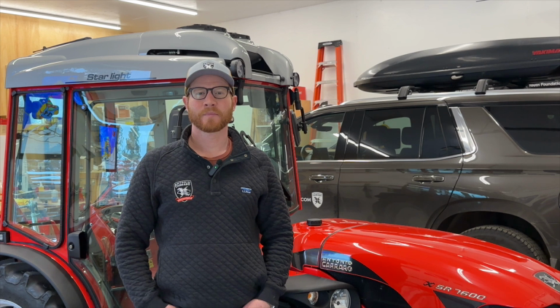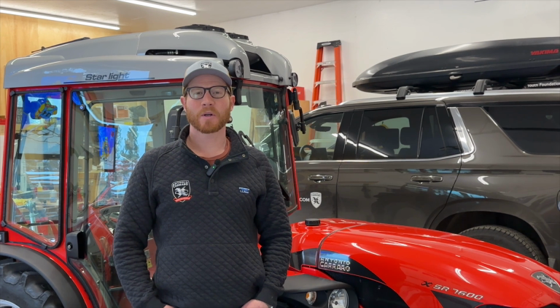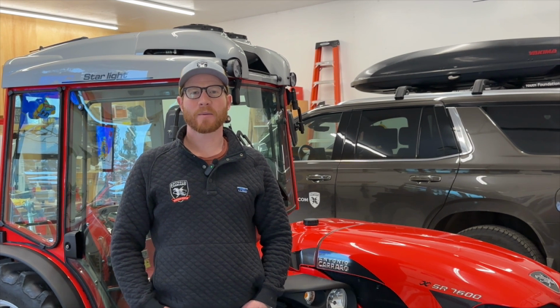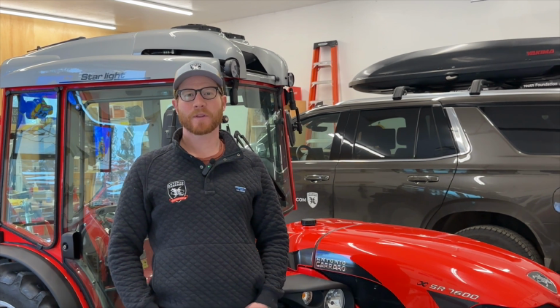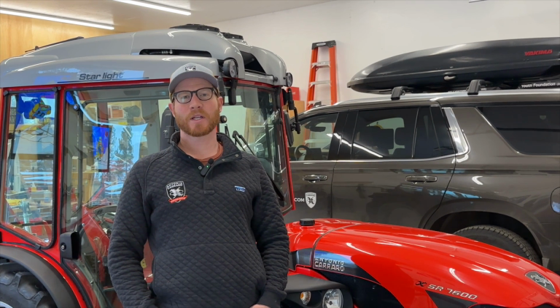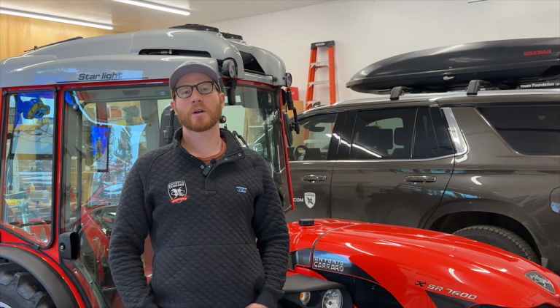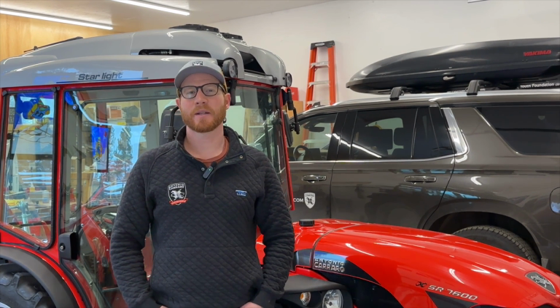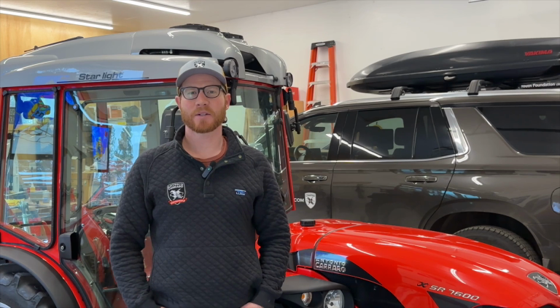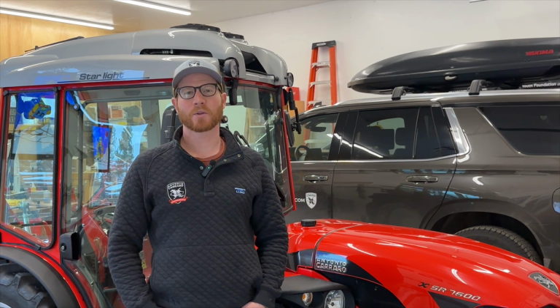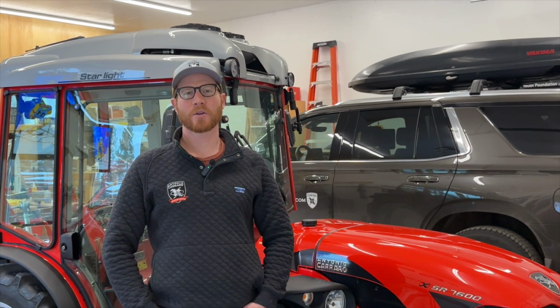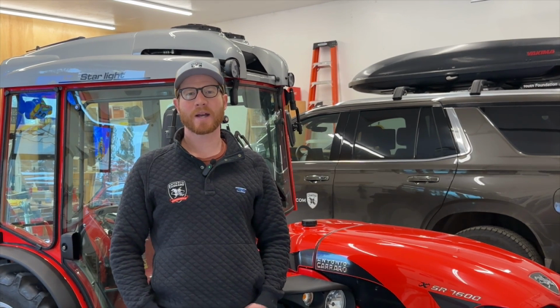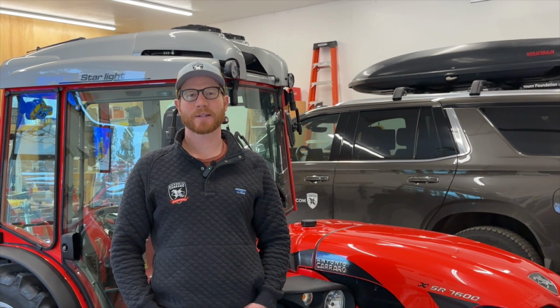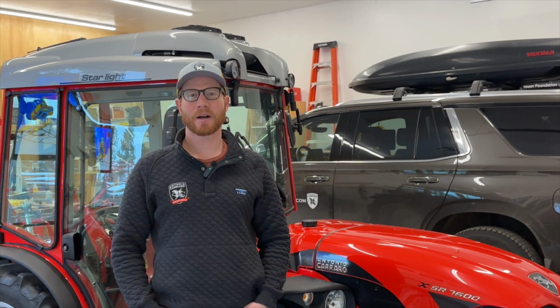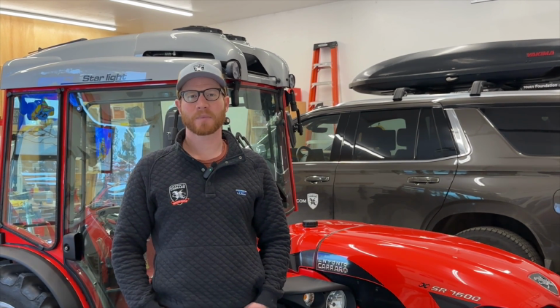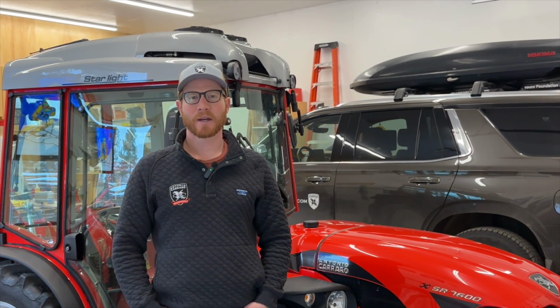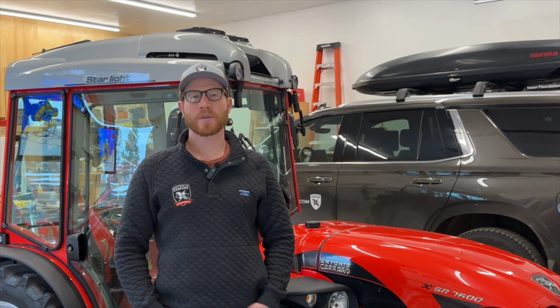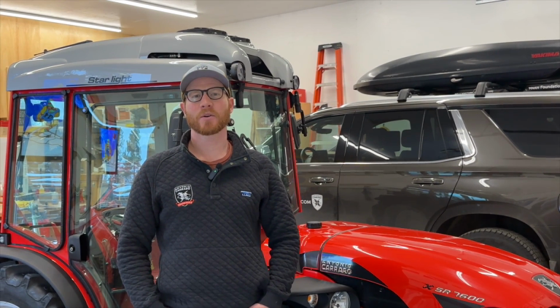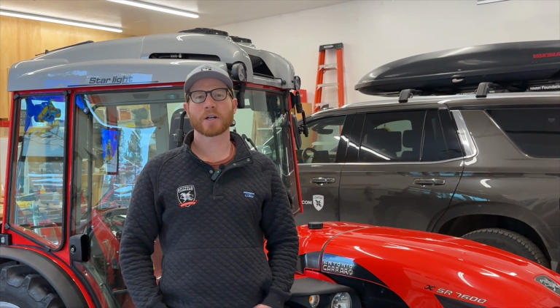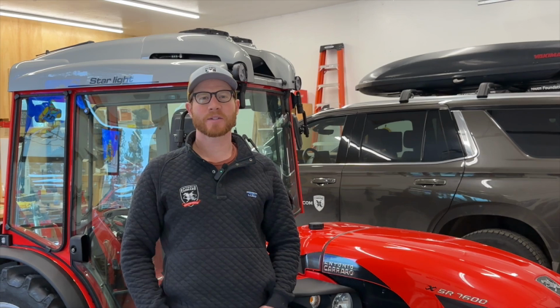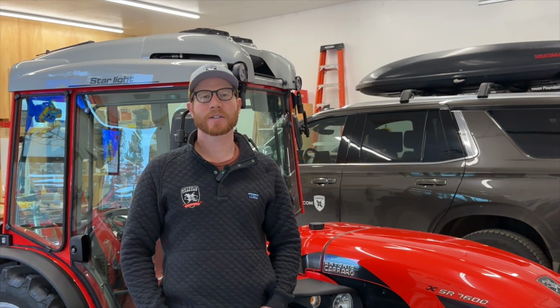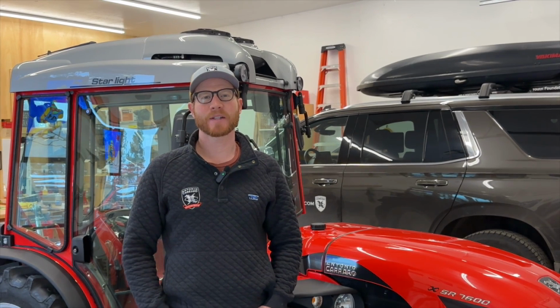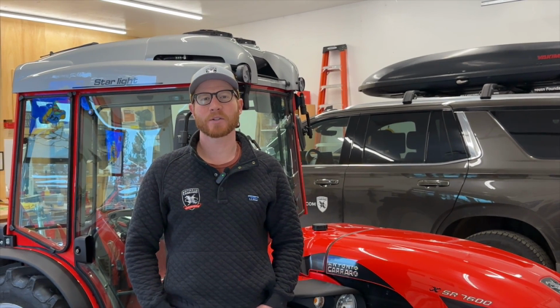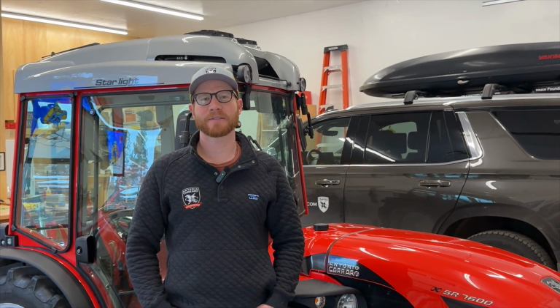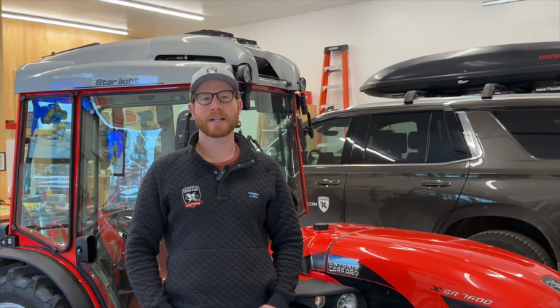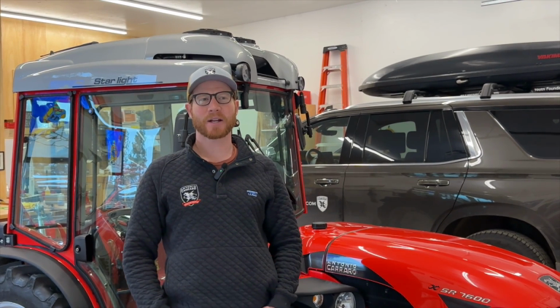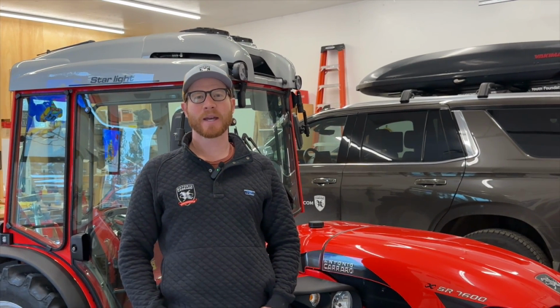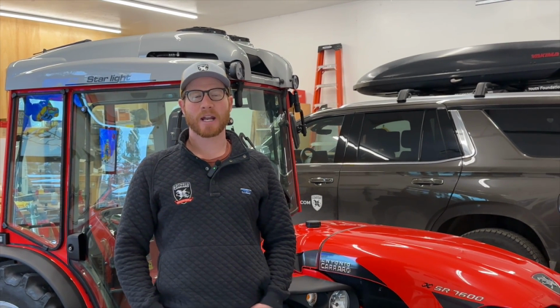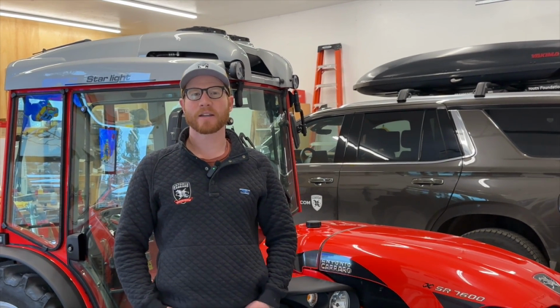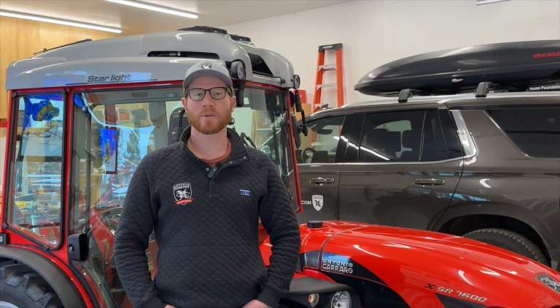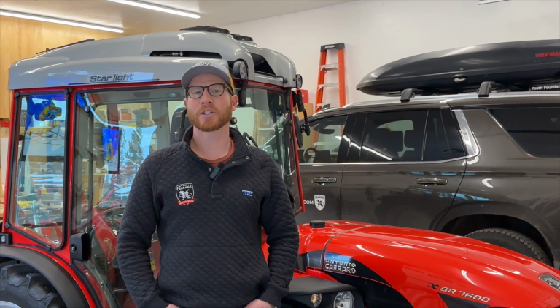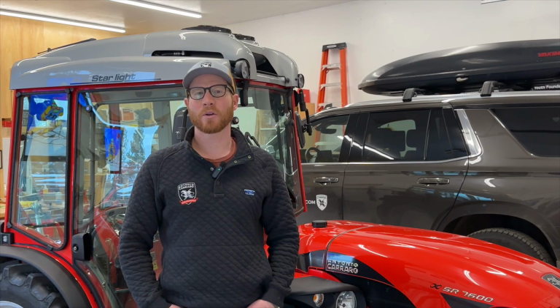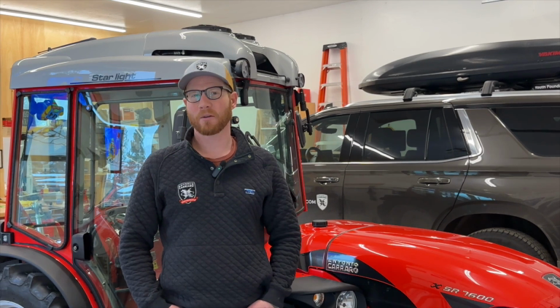I'm Conor Hamilton with MGH Equipment, AntonioCarreroUS.com. I'm here with an Antonio Carrero SR7600 Infinity tractor, and I want to give you a general walk around.